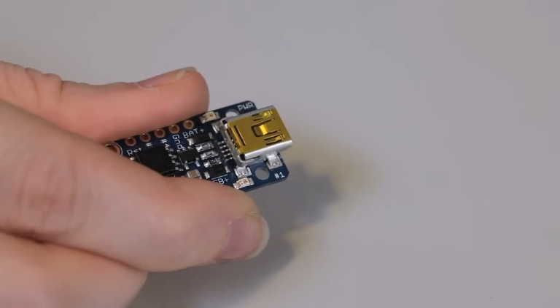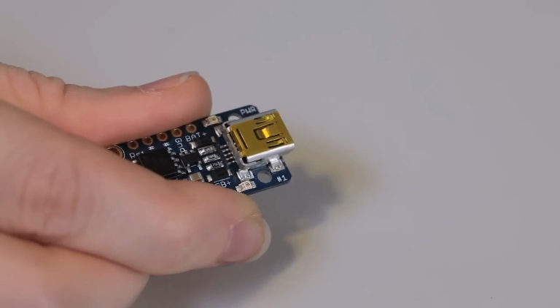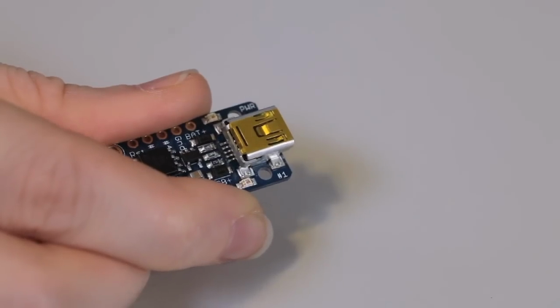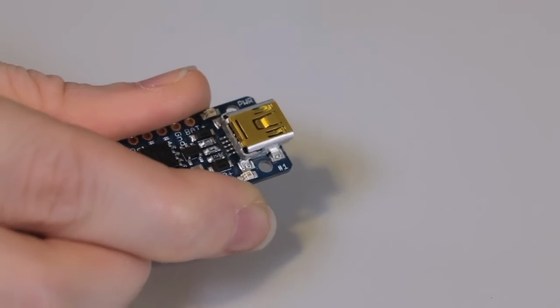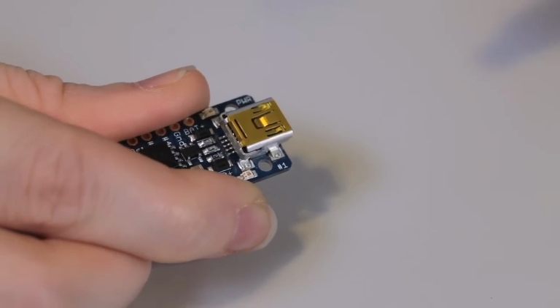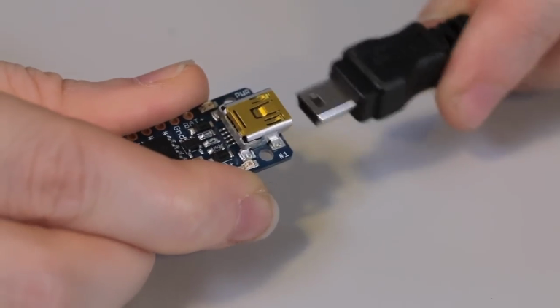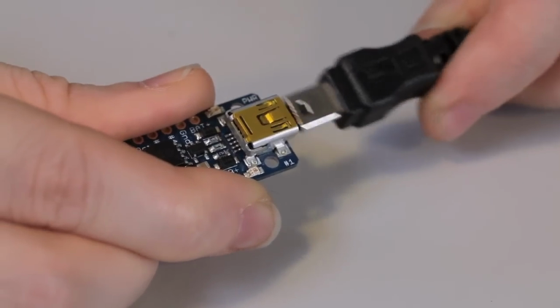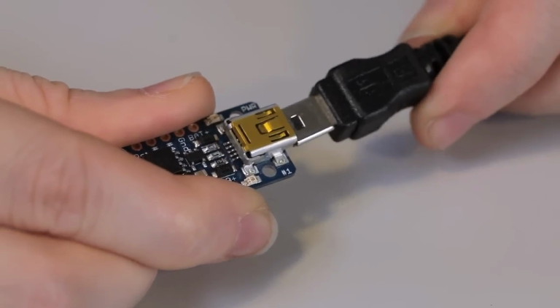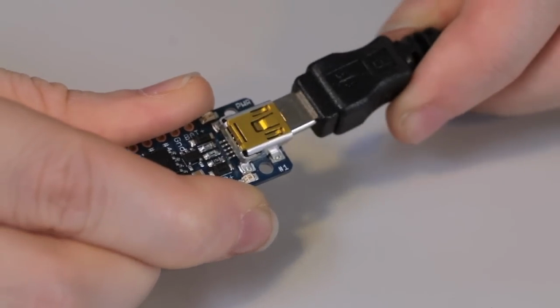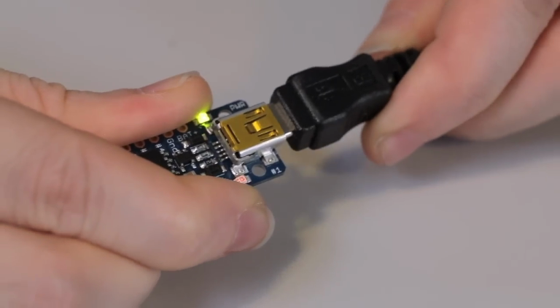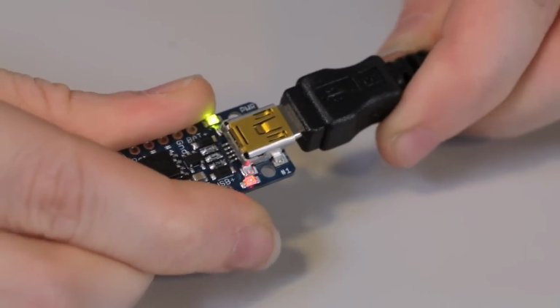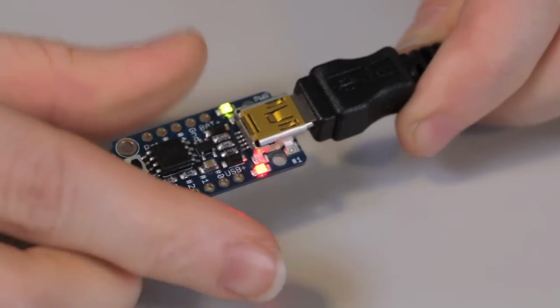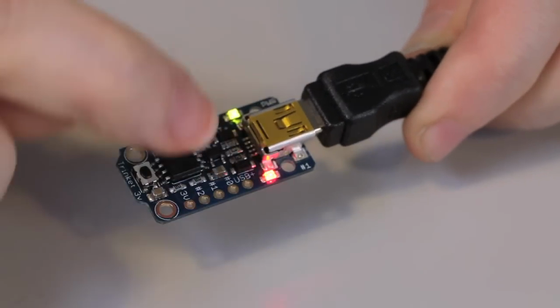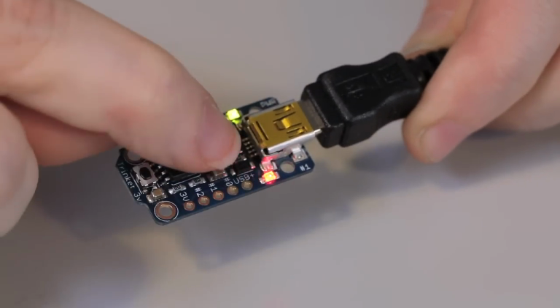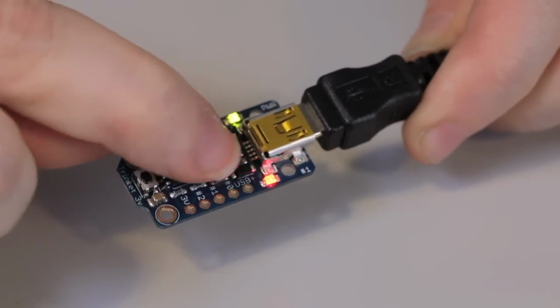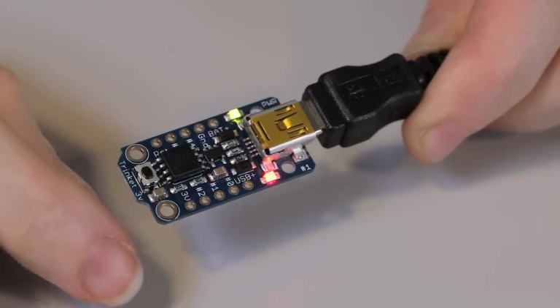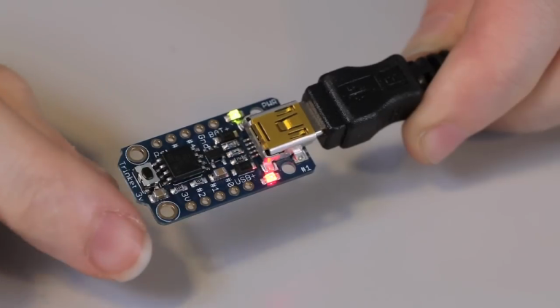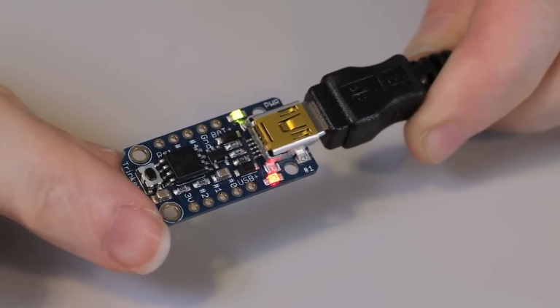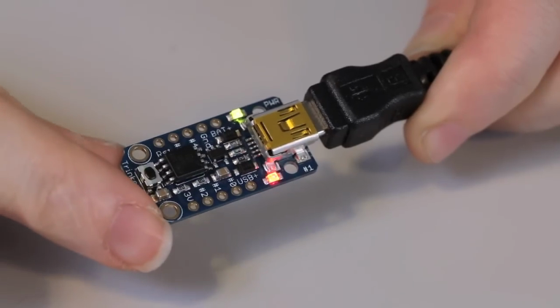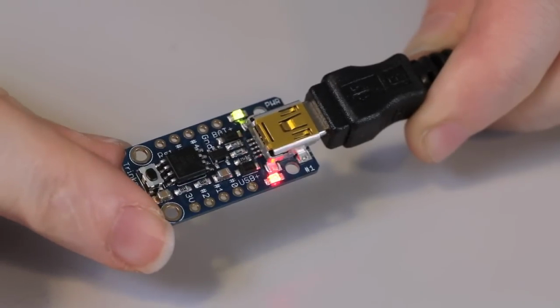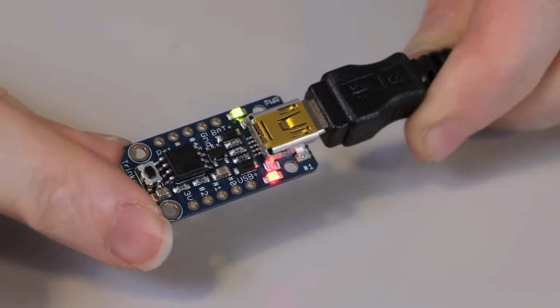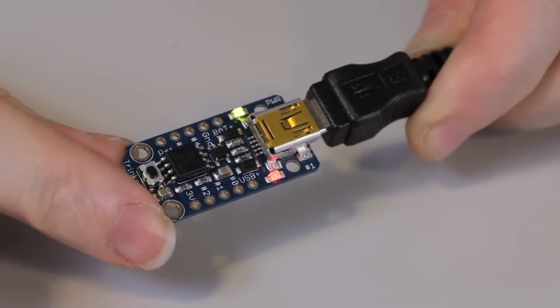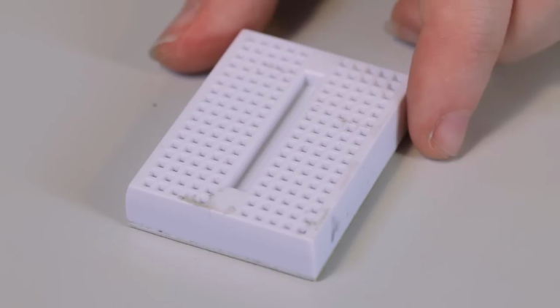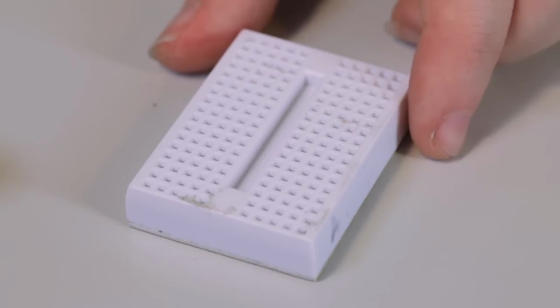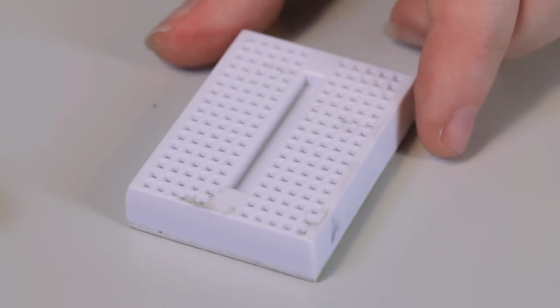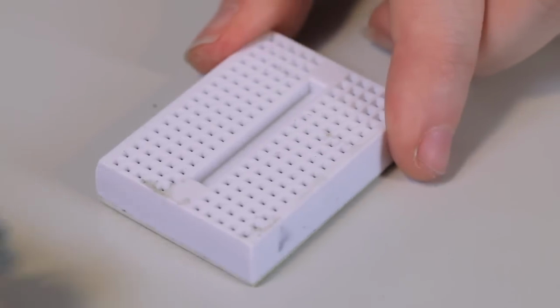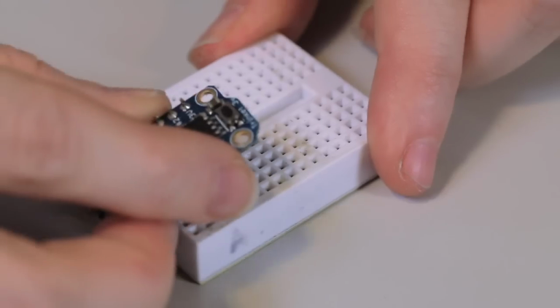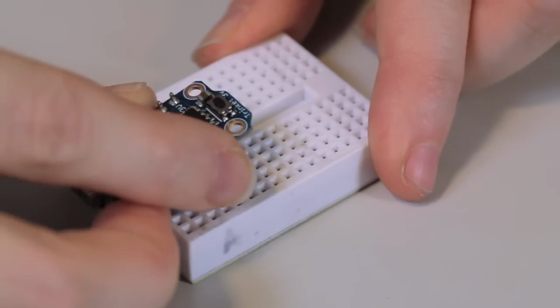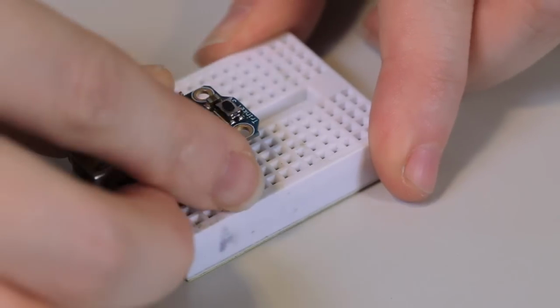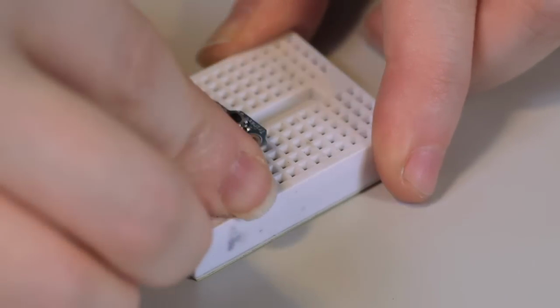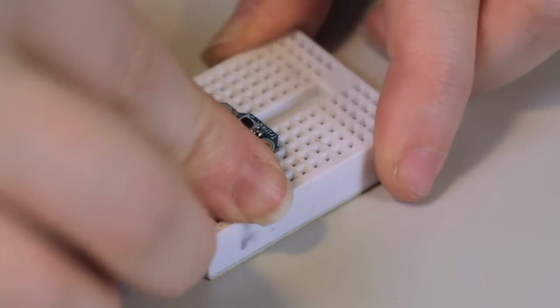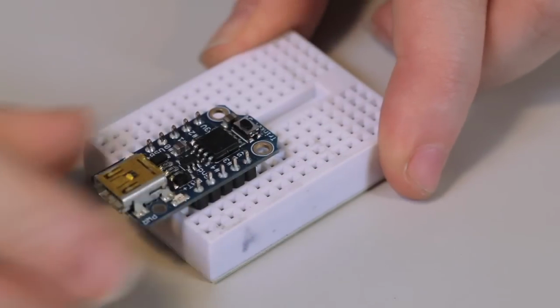Programming the Trinket is really easy — just connect any mini USB cable. You'll see the red LED pulsing, which means it's time to program. Trinket is breadboard friendly, so you can plug it into any solderless breadboard.